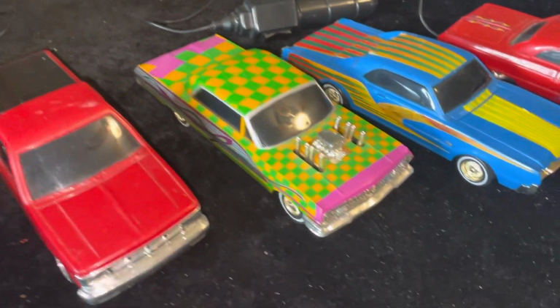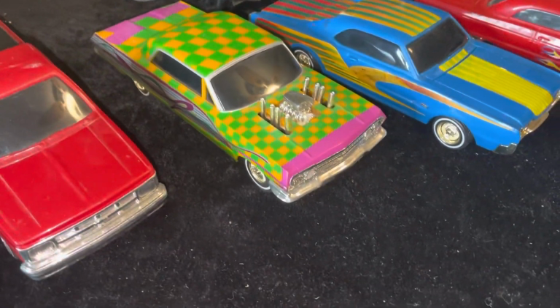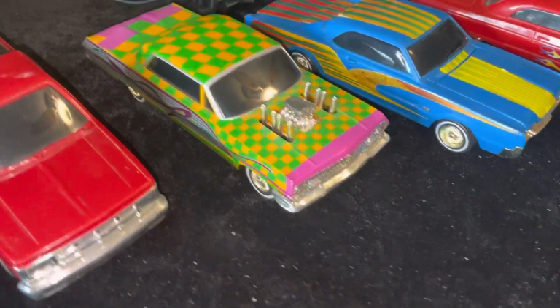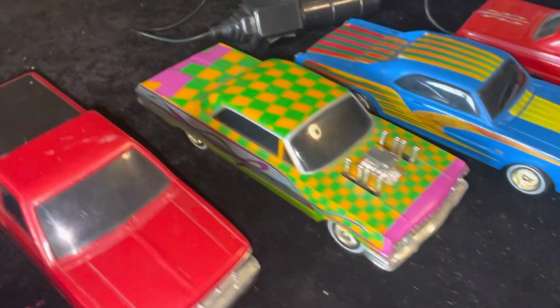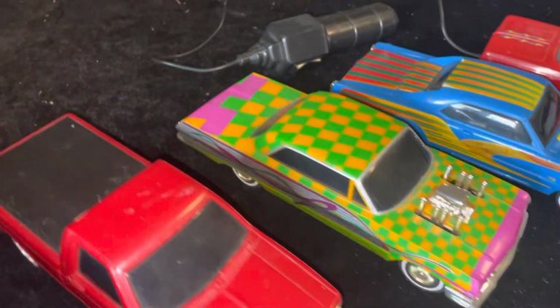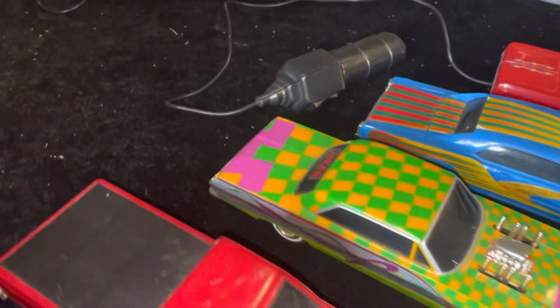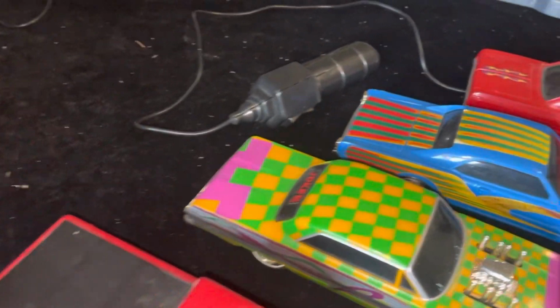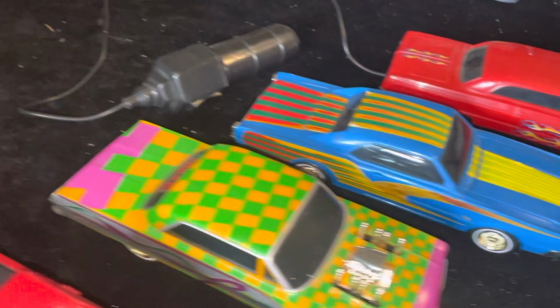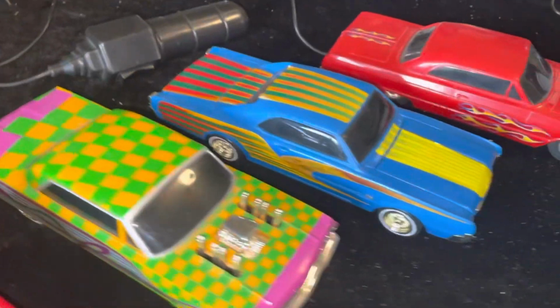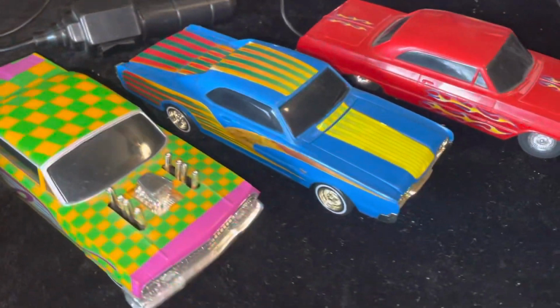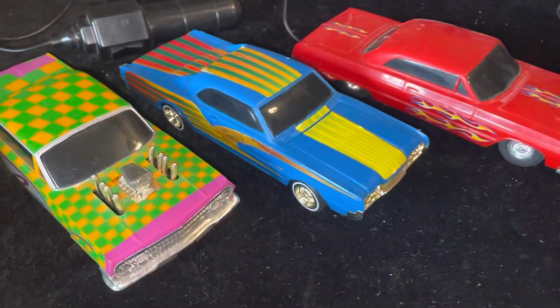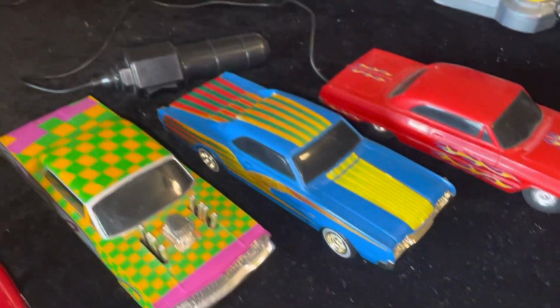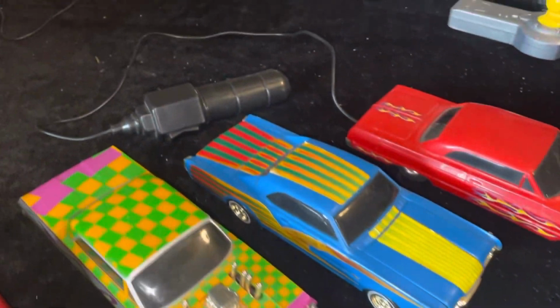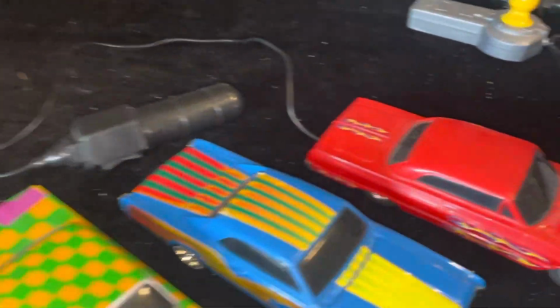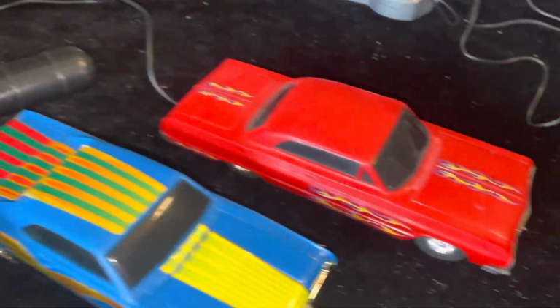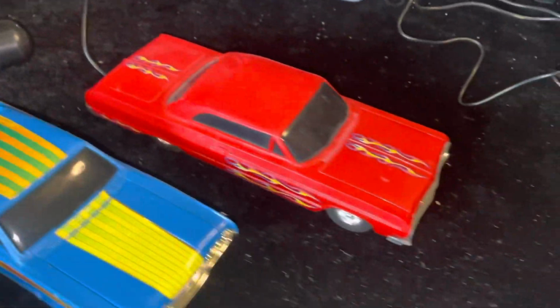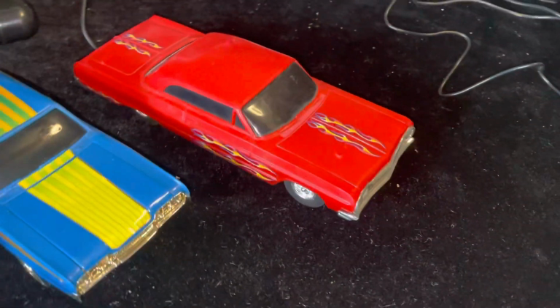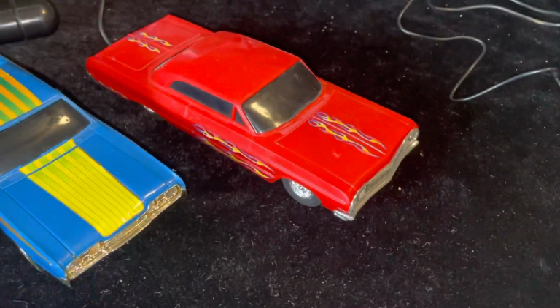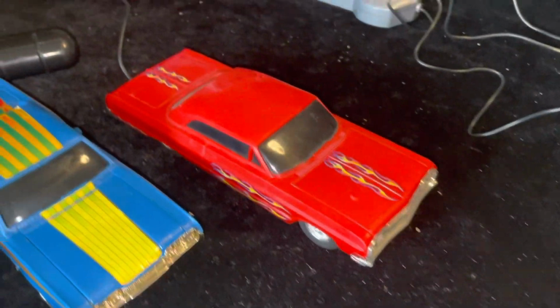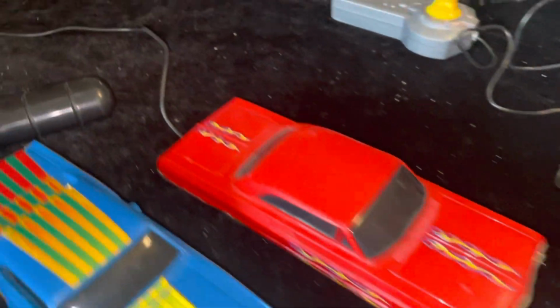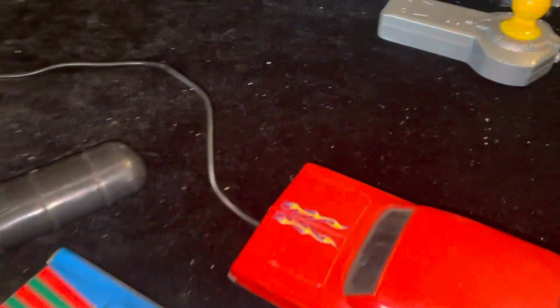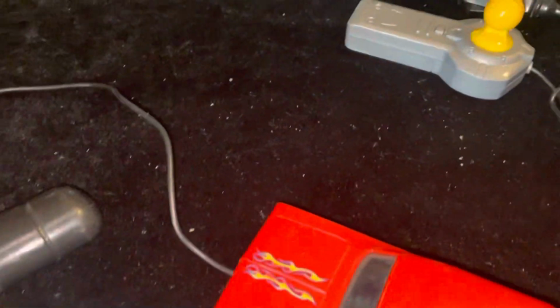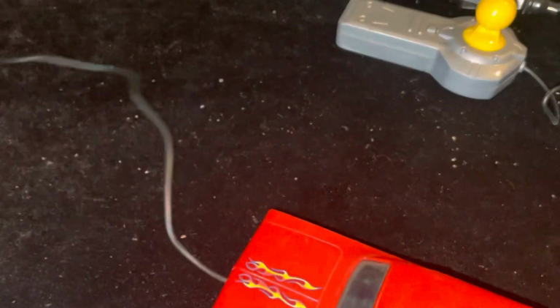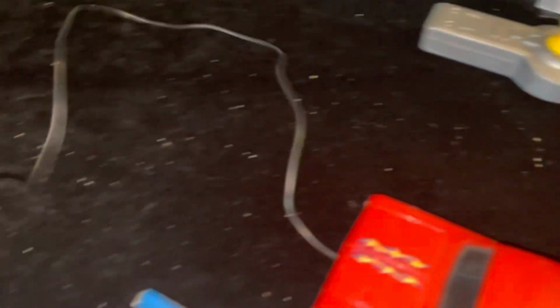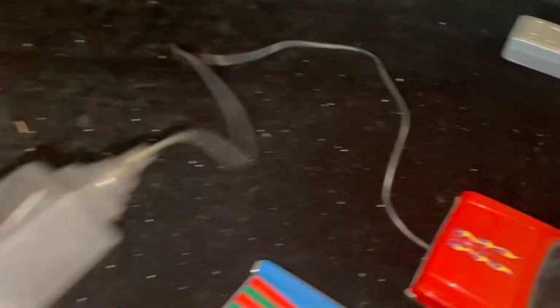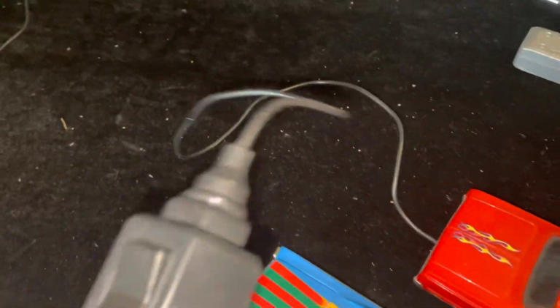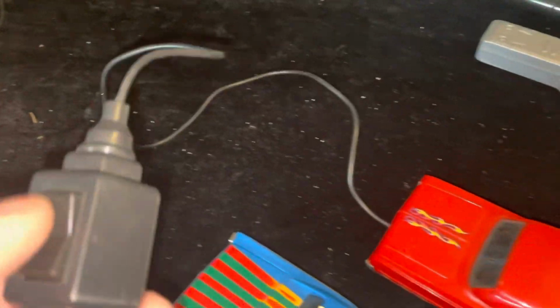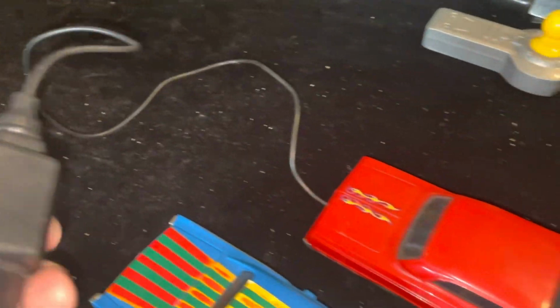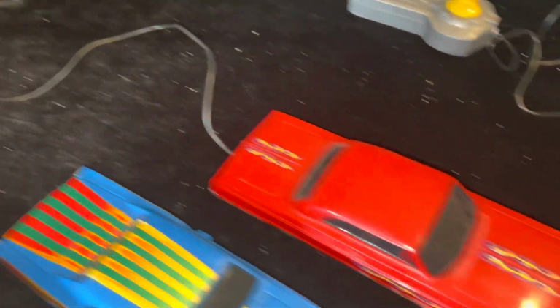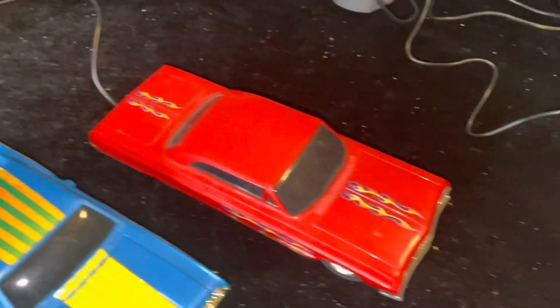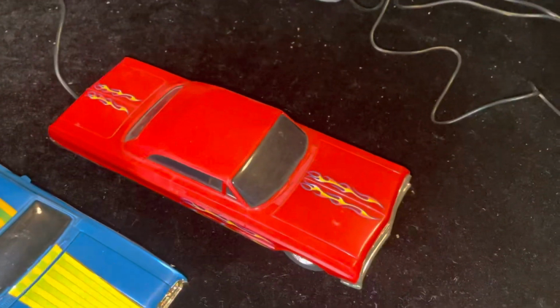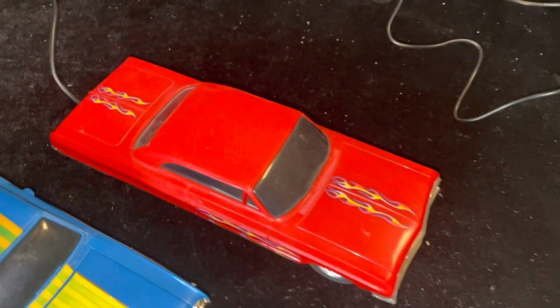Same with the Joker 63, no remote, and the Olds 442 doesn't have a remote either. This 64 here — we just put batteries in and tried to hit the switches — but we don't get anything.